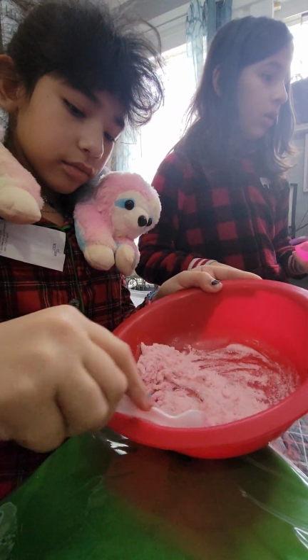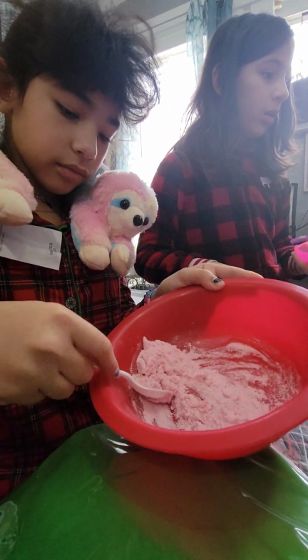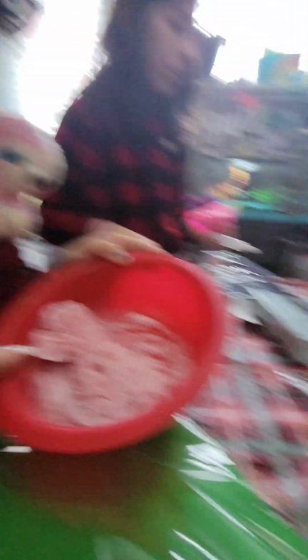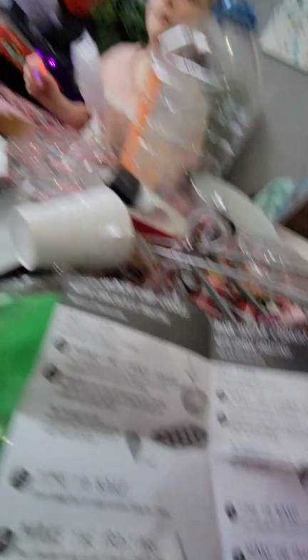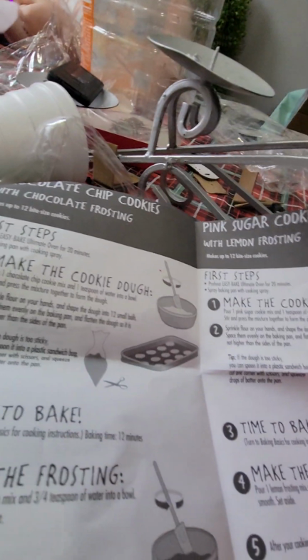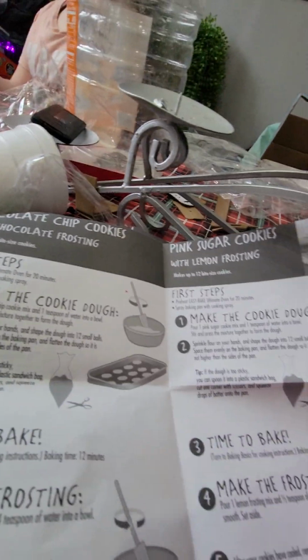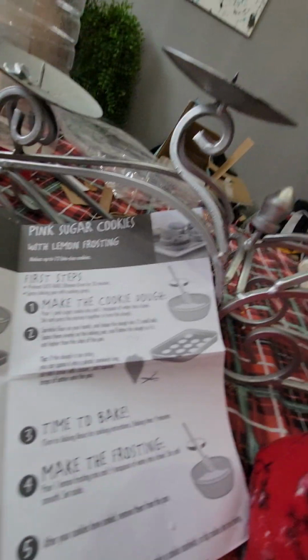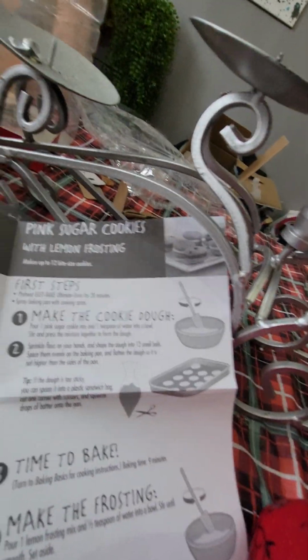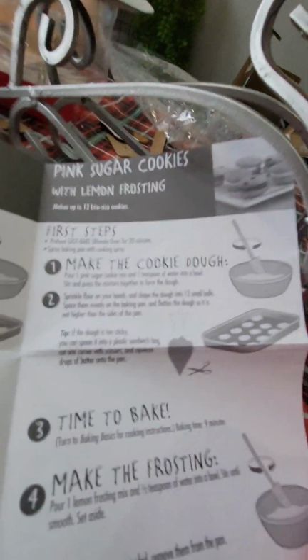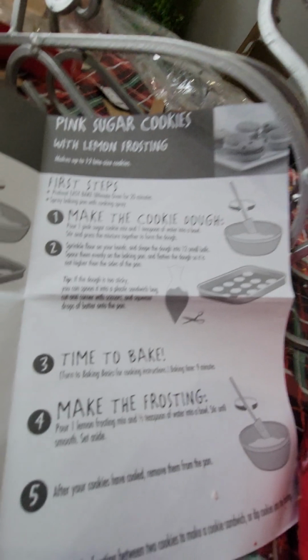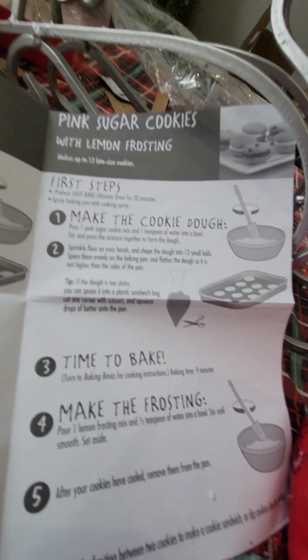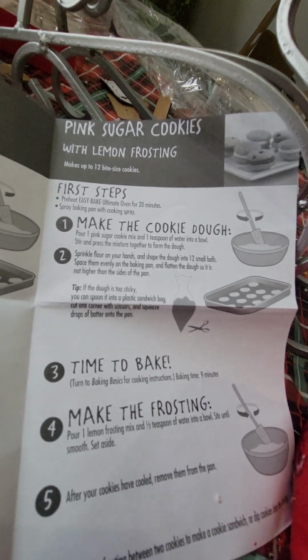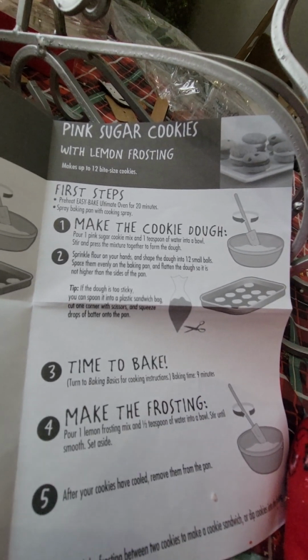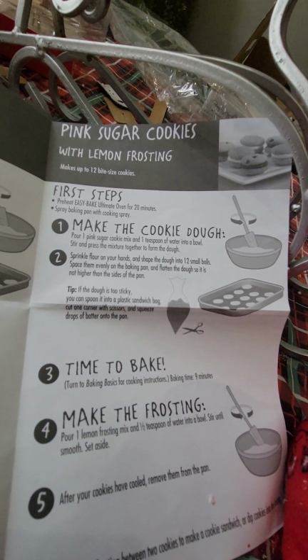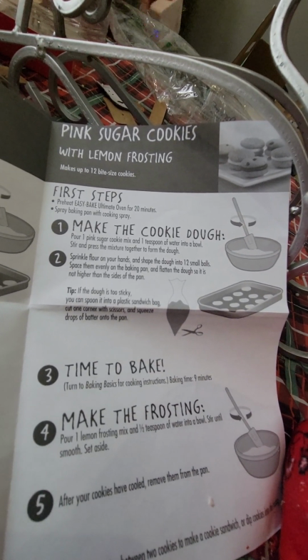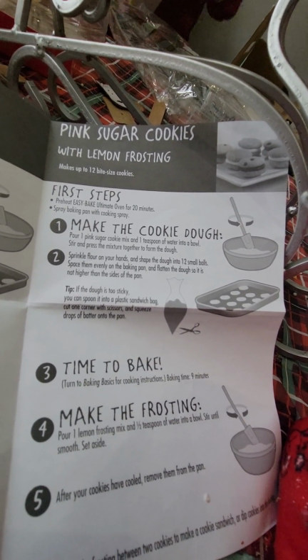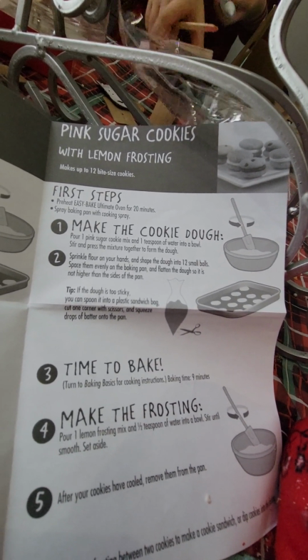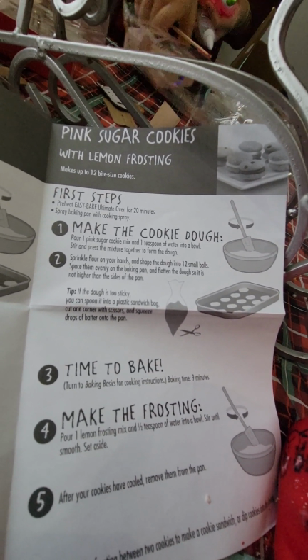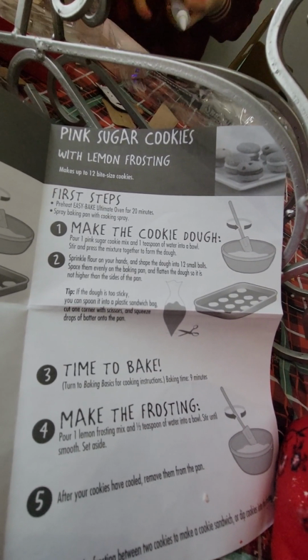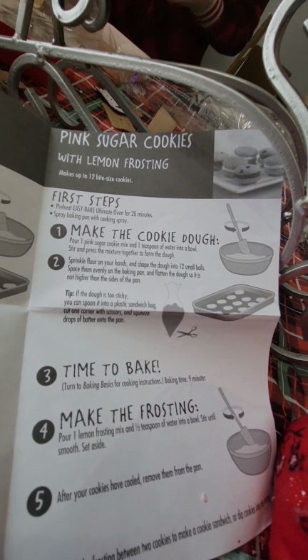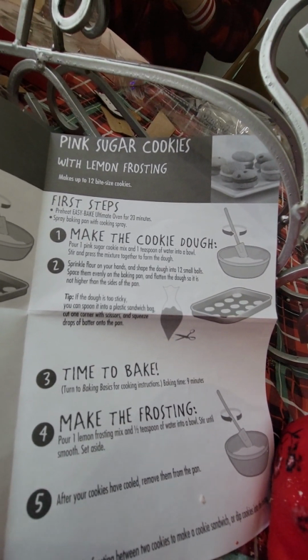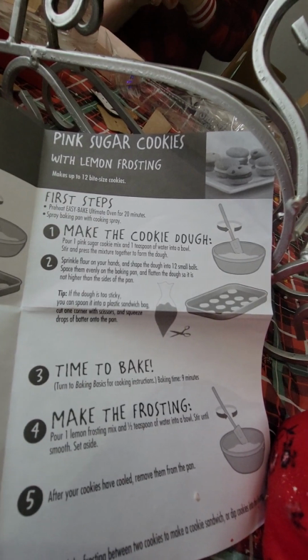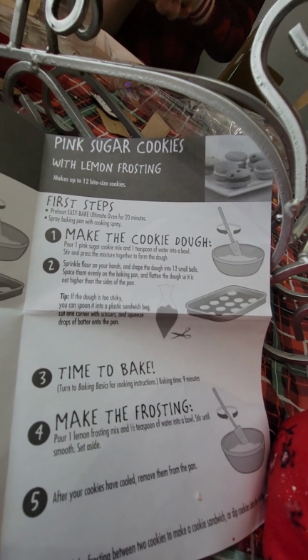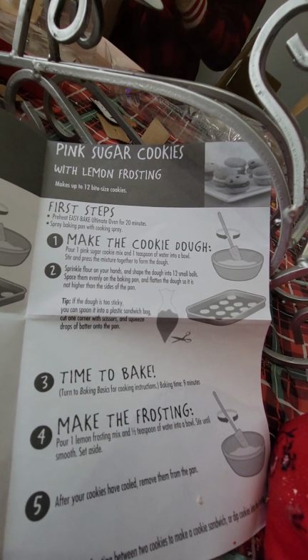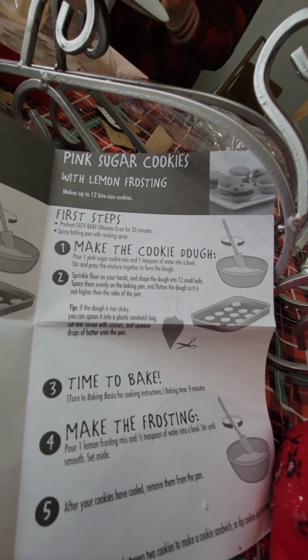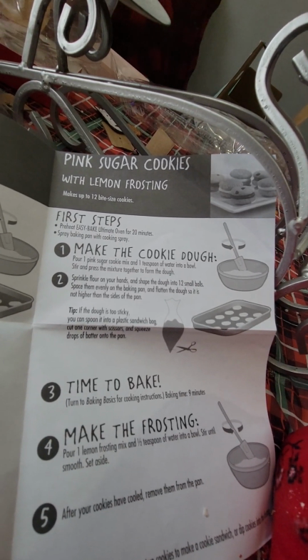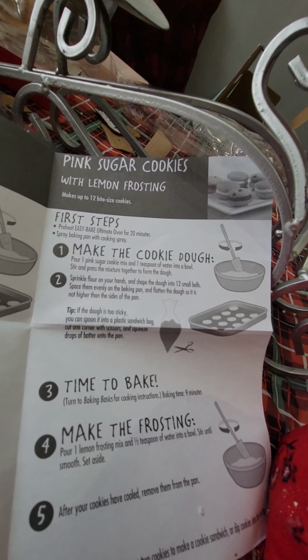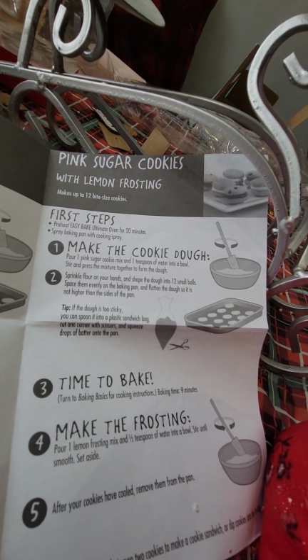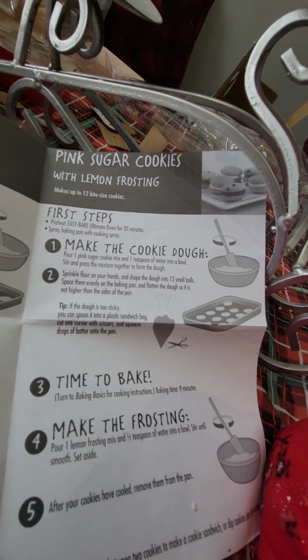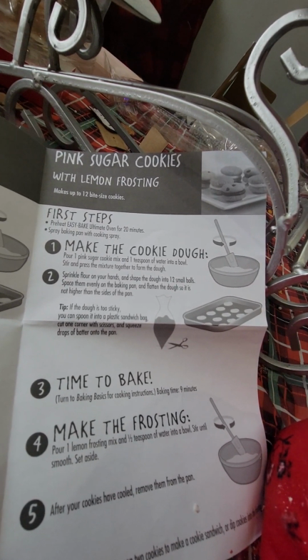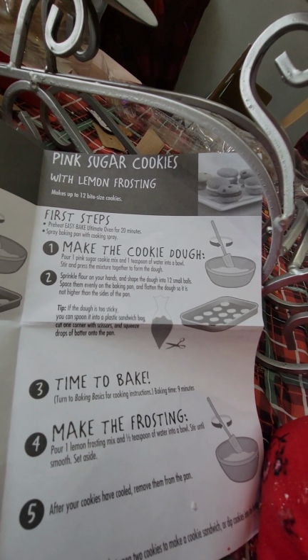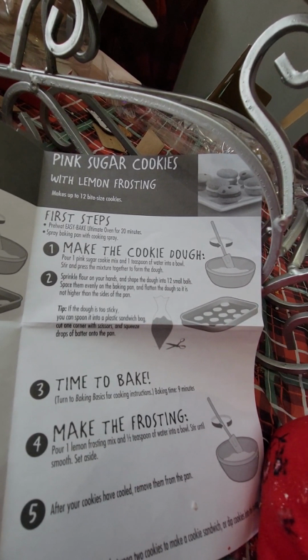It says to sprinkle flour on your hand and shape the dough into 12 small balls. Set it all down. Space them out evenly on a baking pan and flatten the dough.